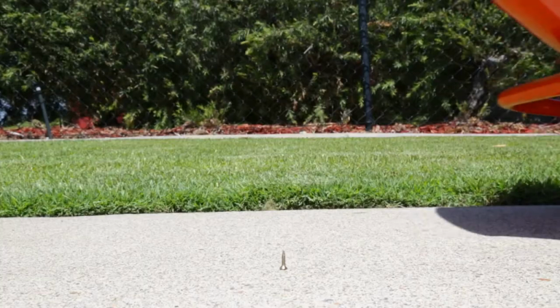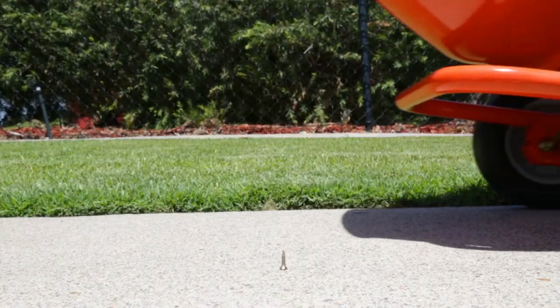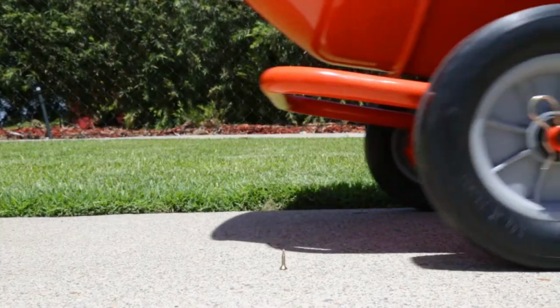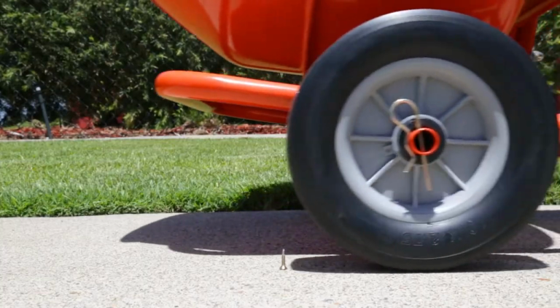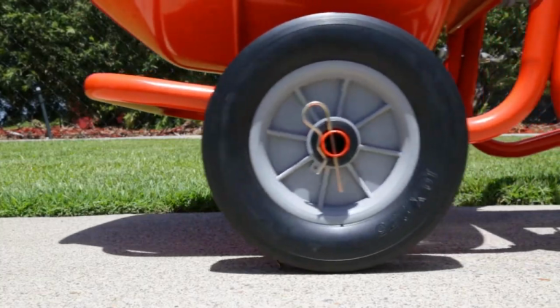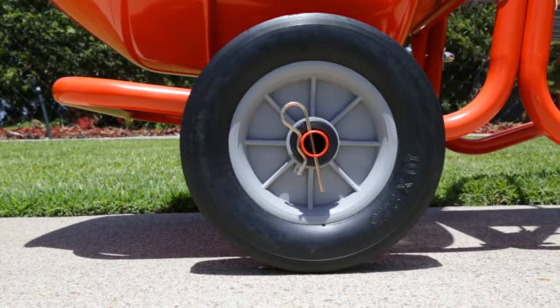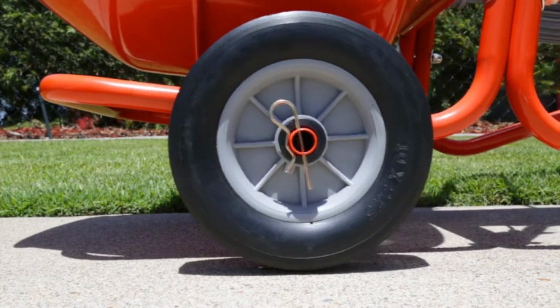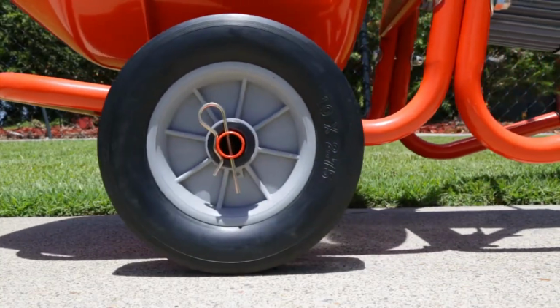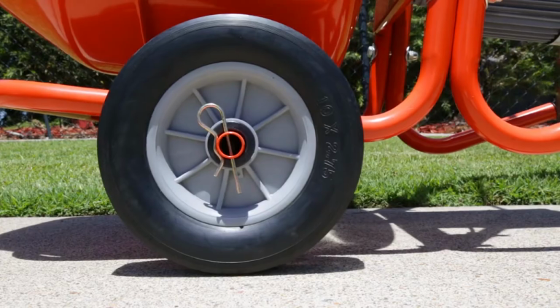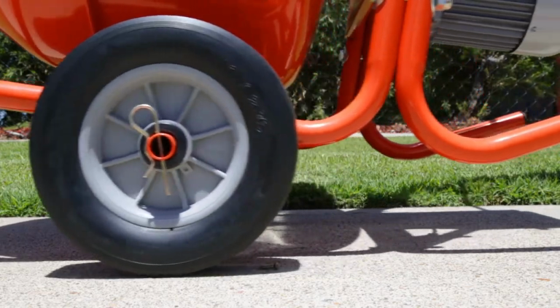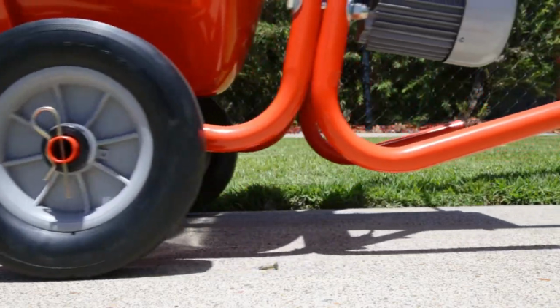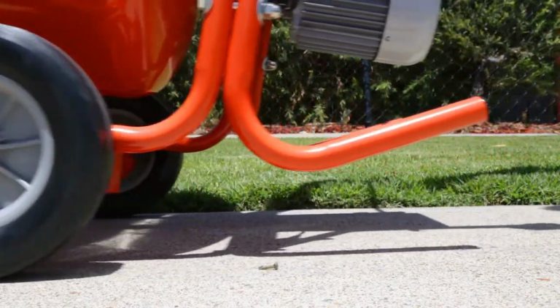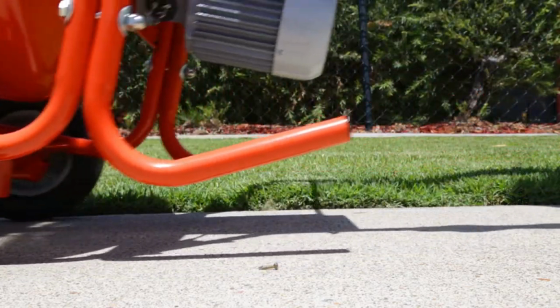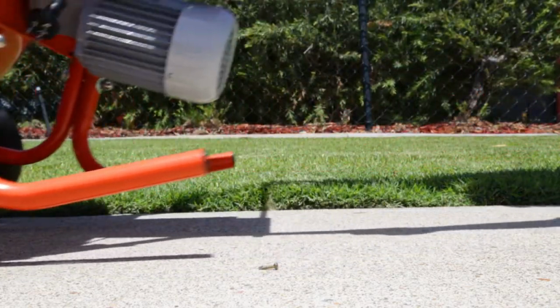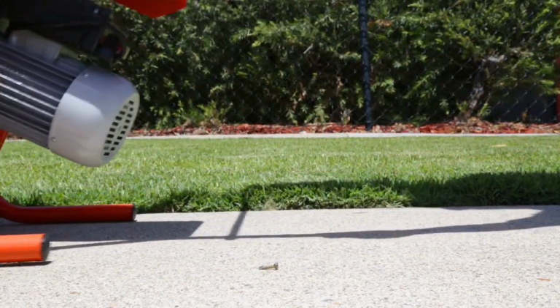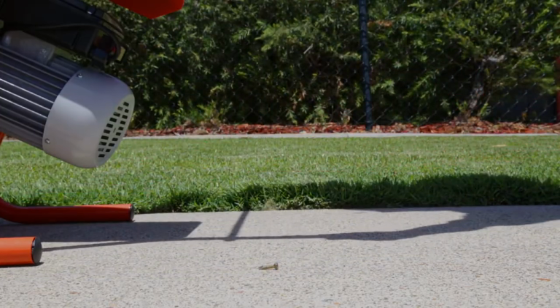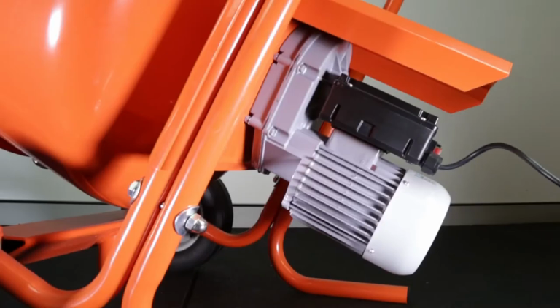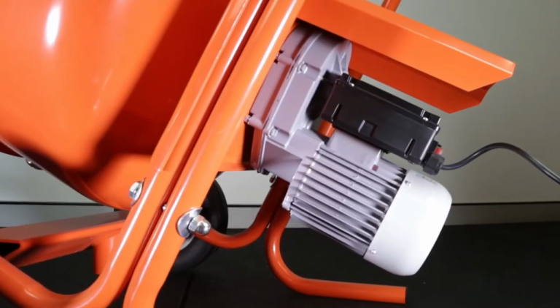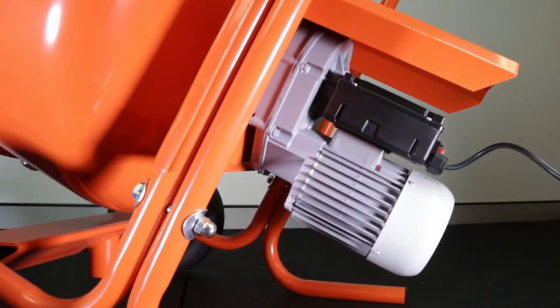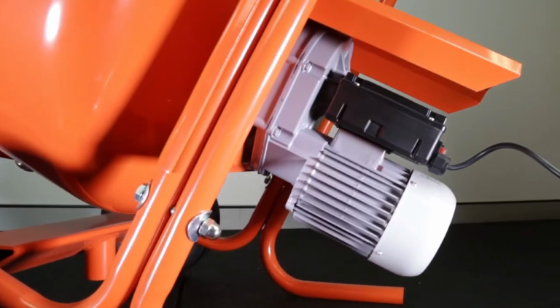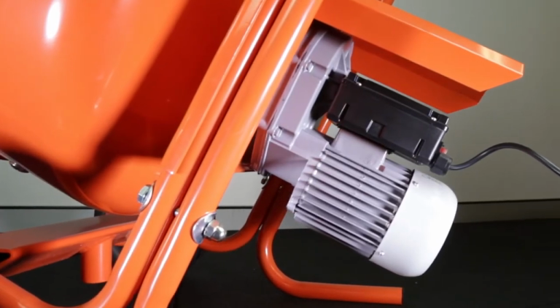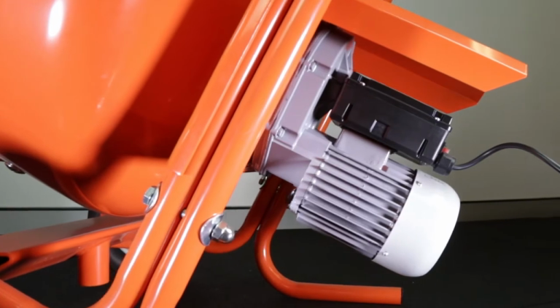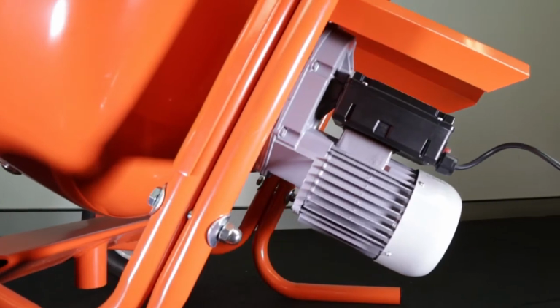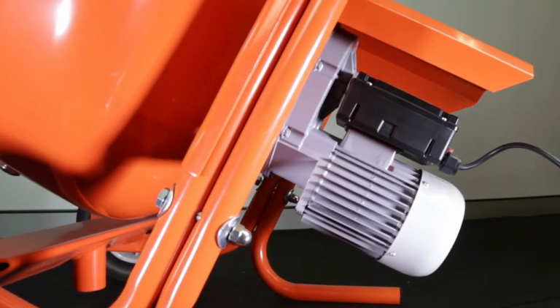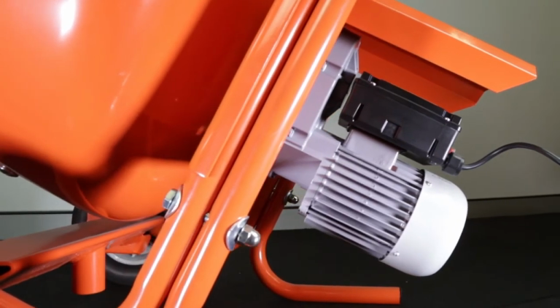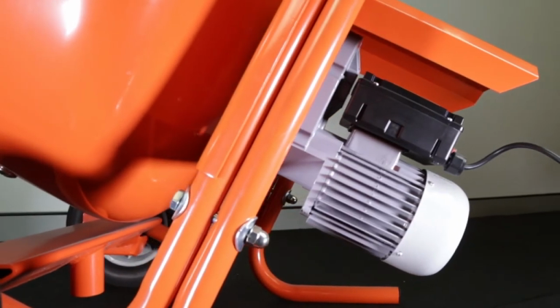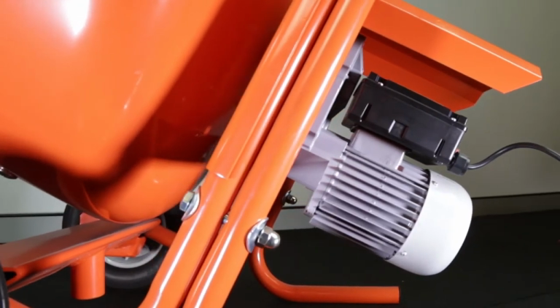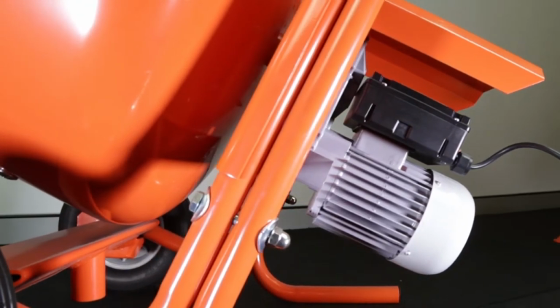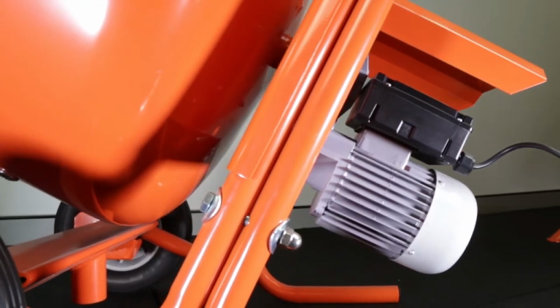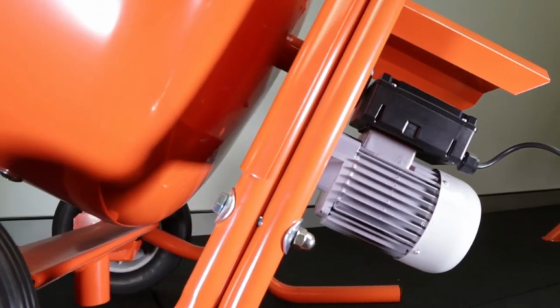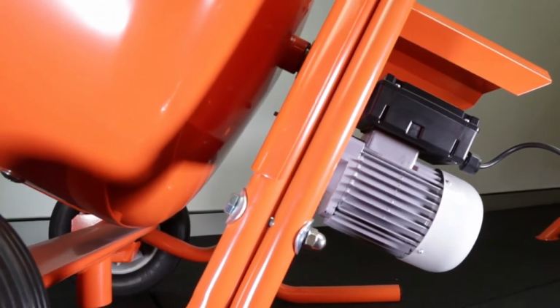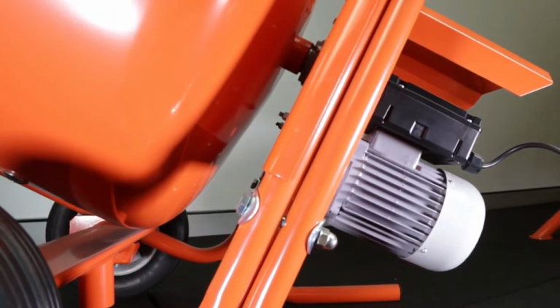The wheels are puncture proof to protect against job site hazards and they can easily be replaced. These cement mixers are direct drive via a heavy-duty gearbox. The gearbox is protected by a shear pin which will break off if the unit is overloaded.